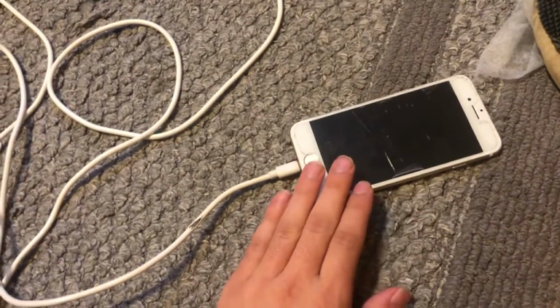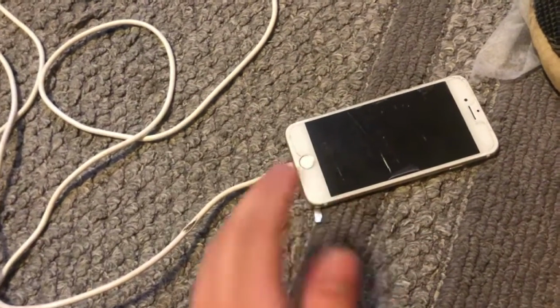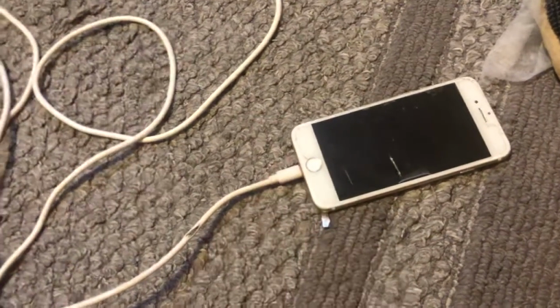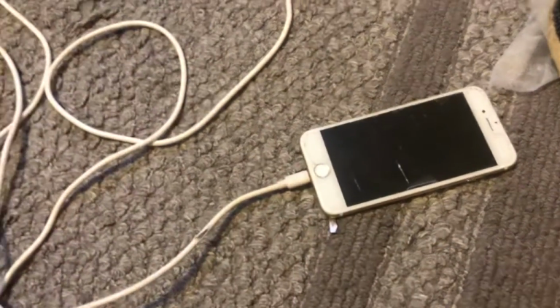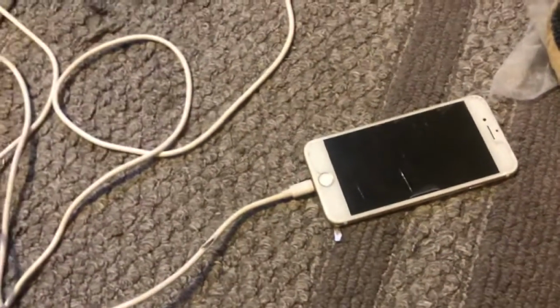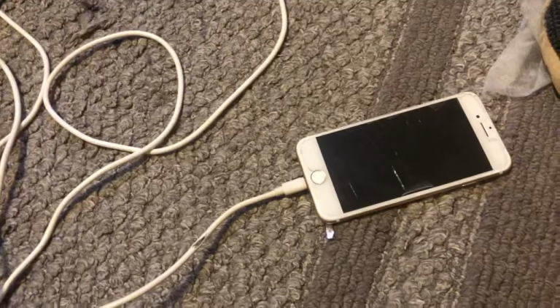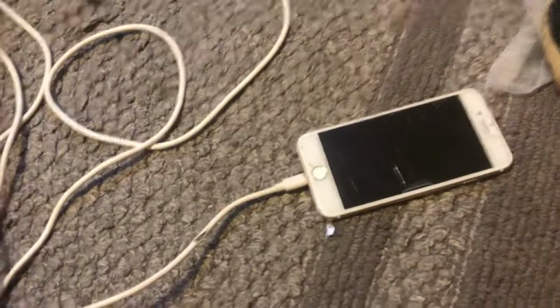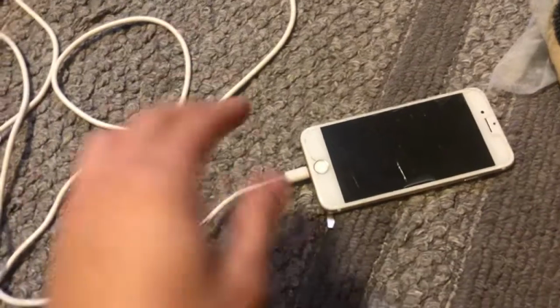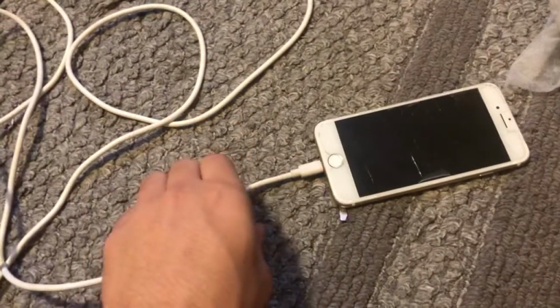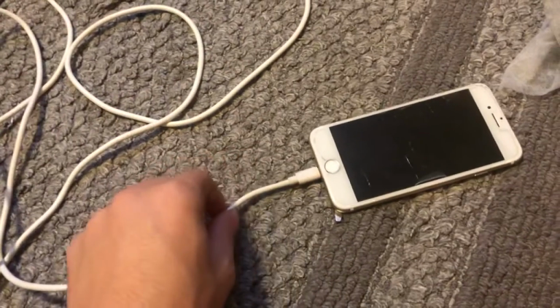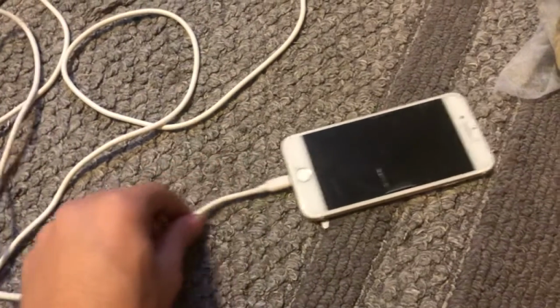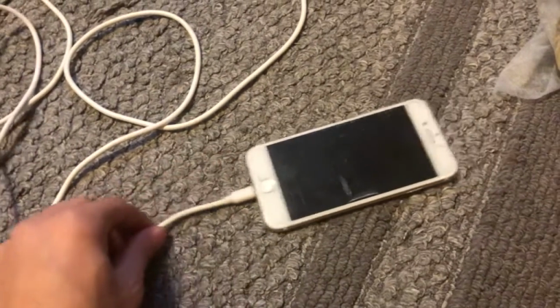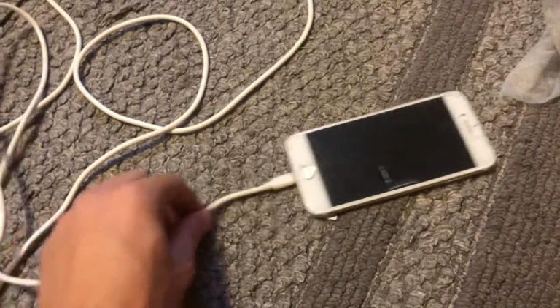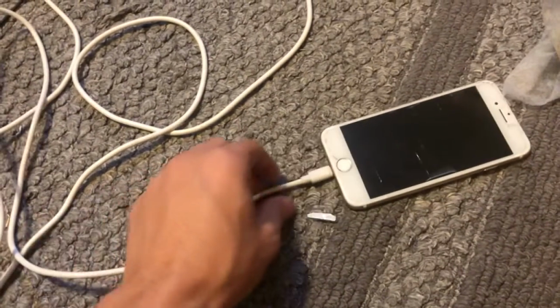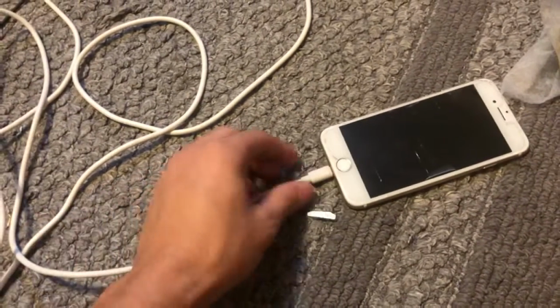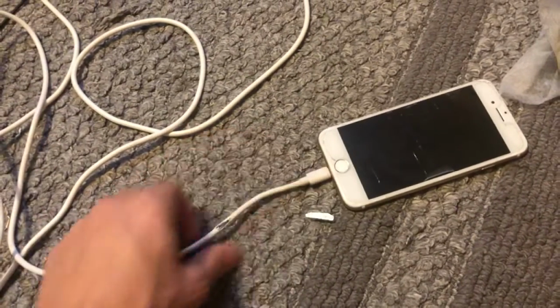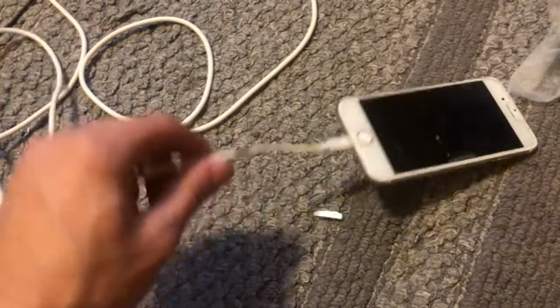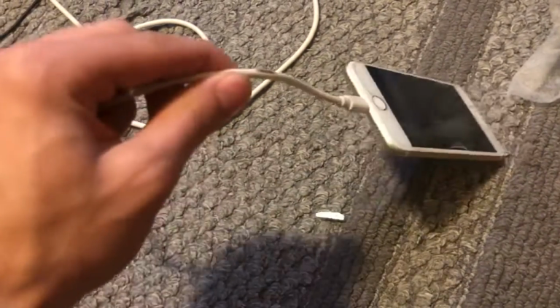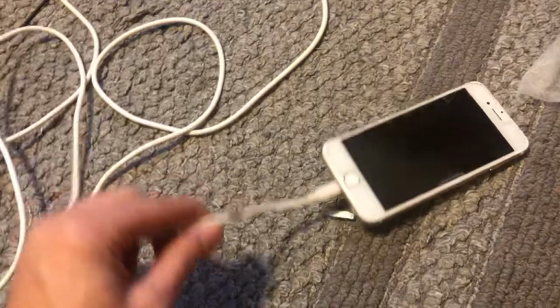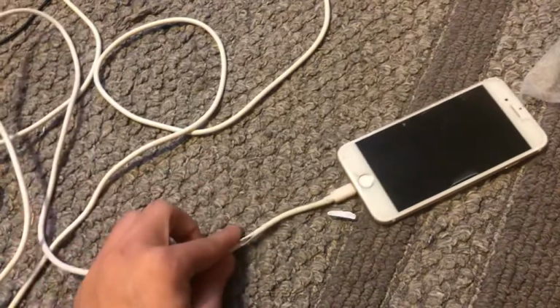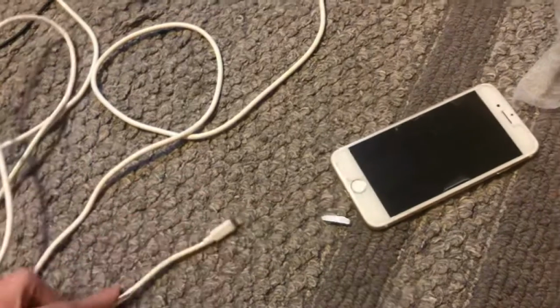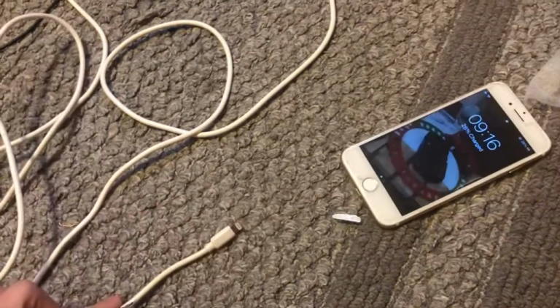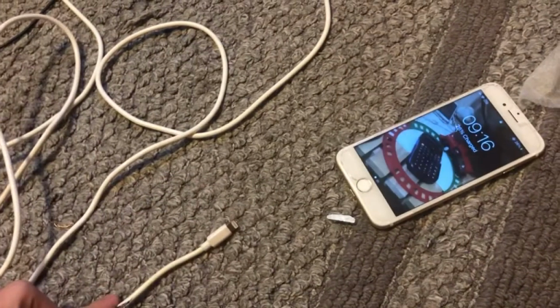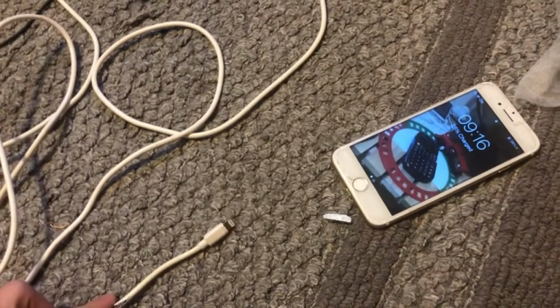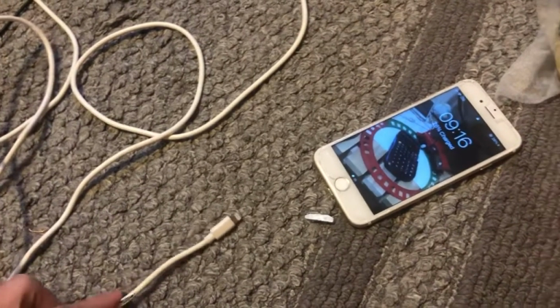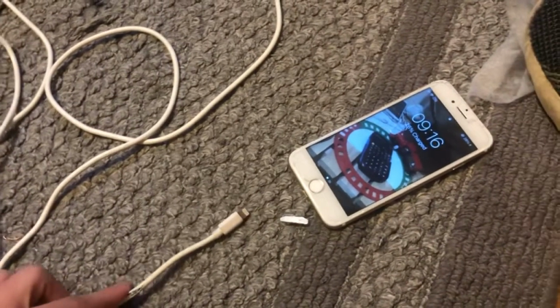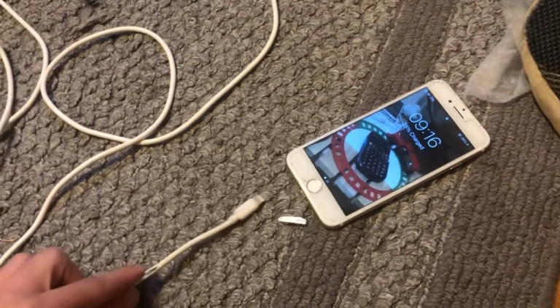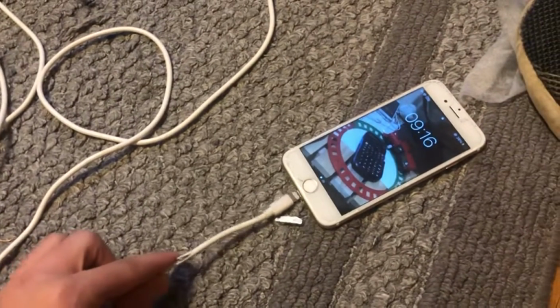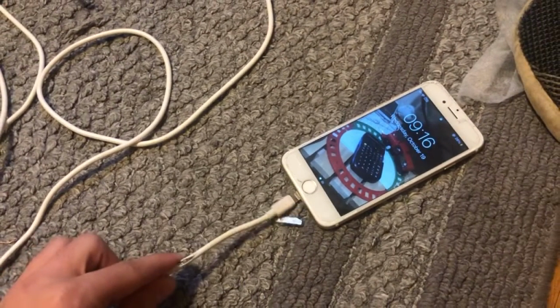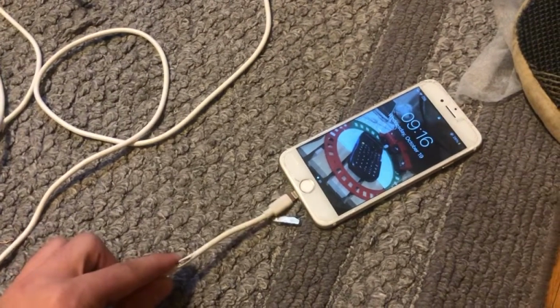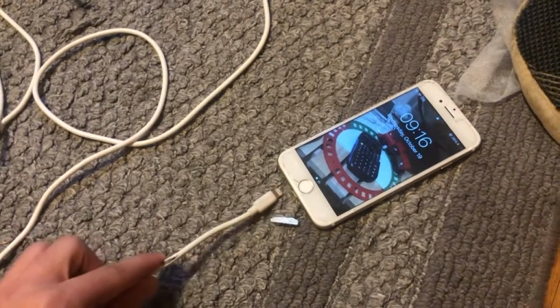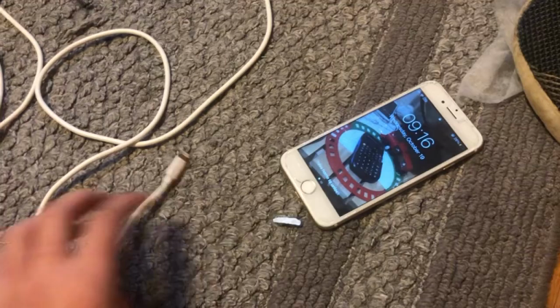Yesterday, or maybe the day before, I discovered that the lightning port has went EOL — end of life.